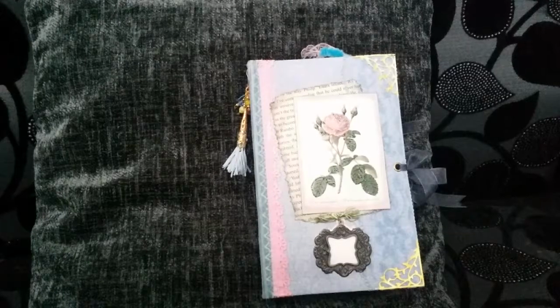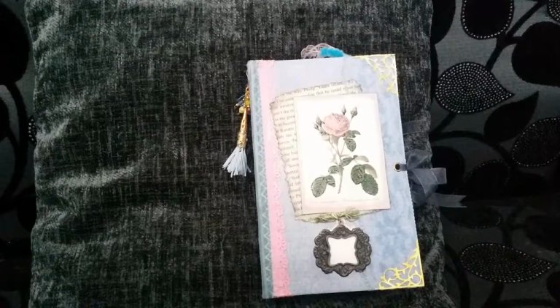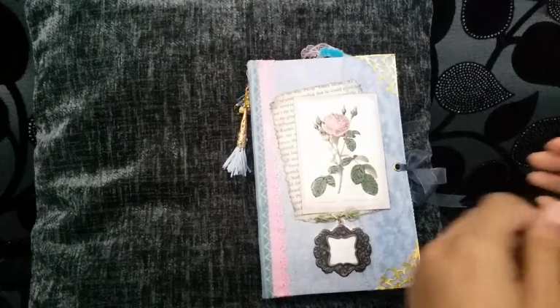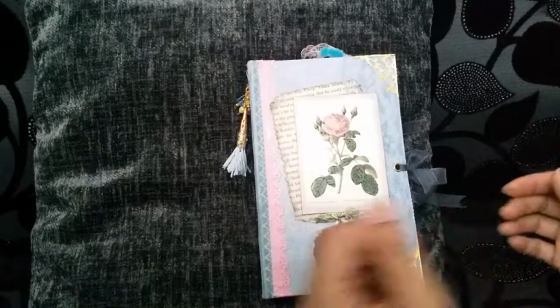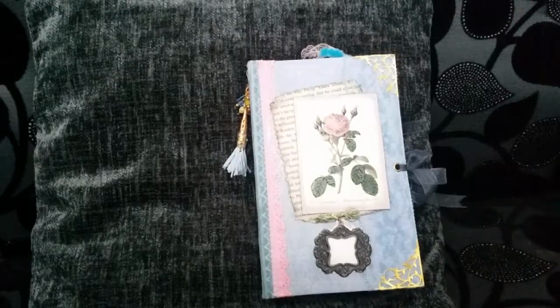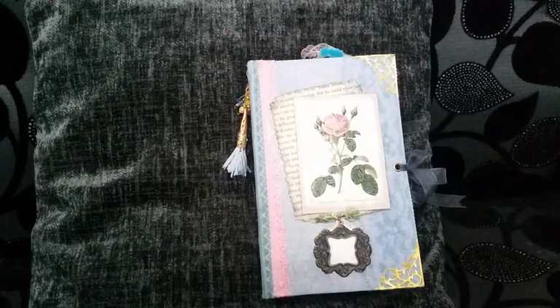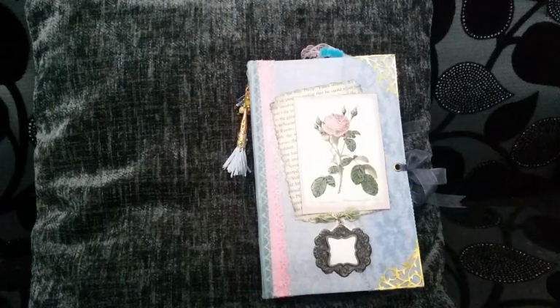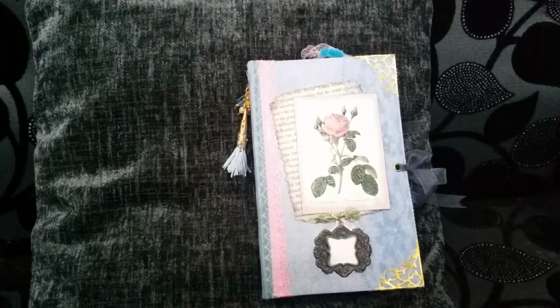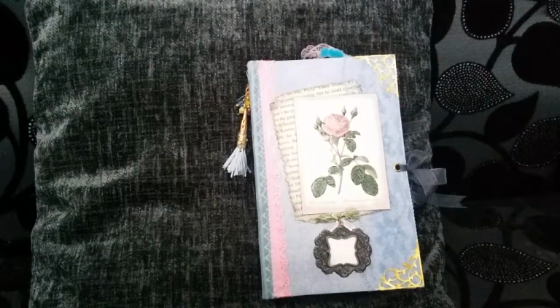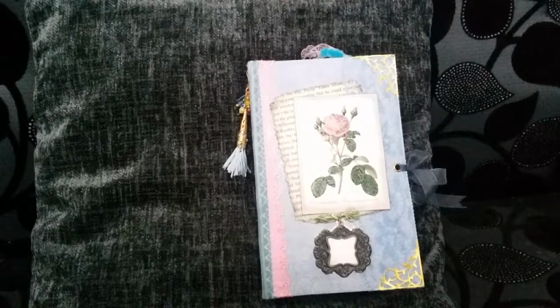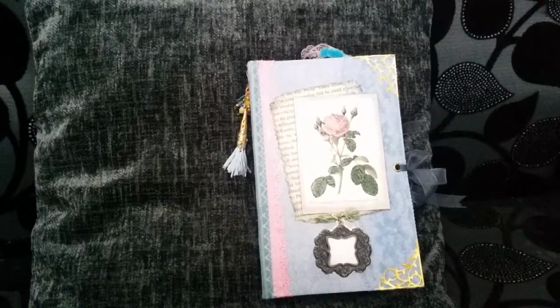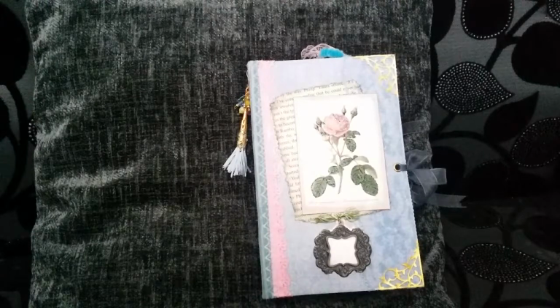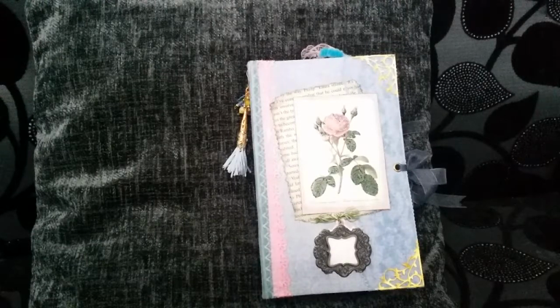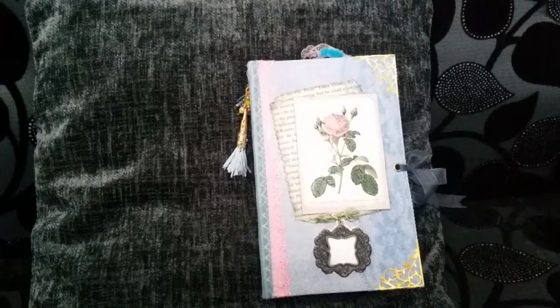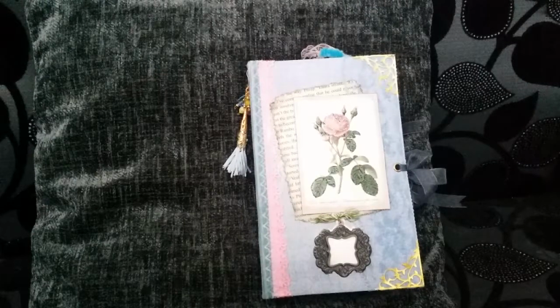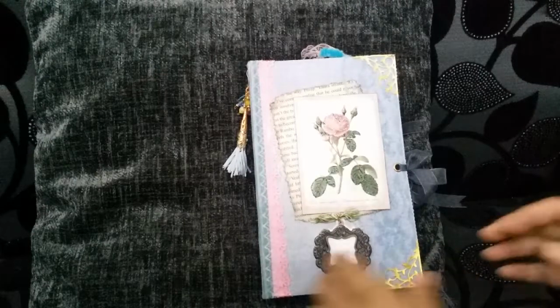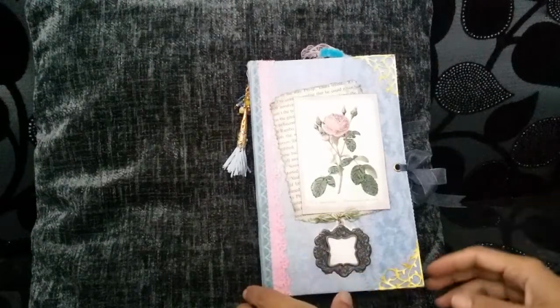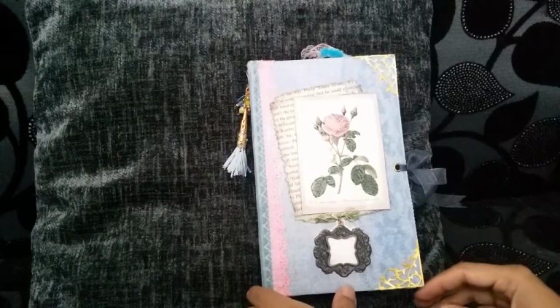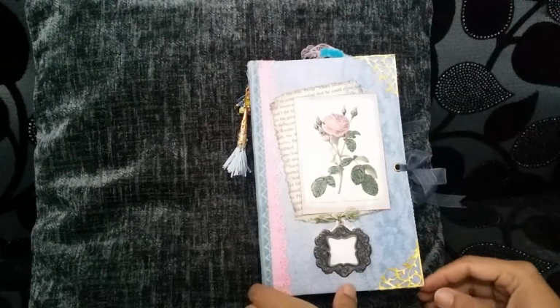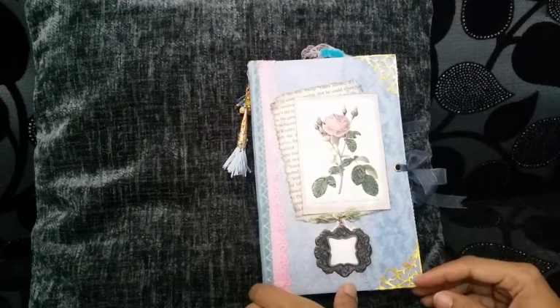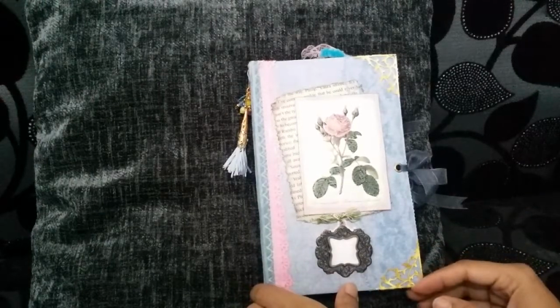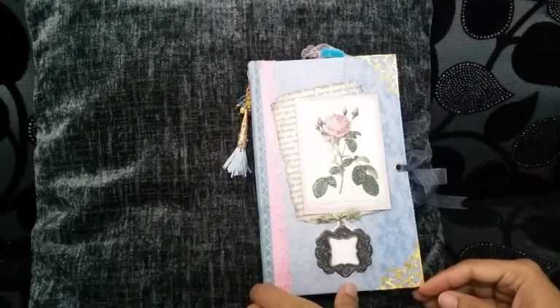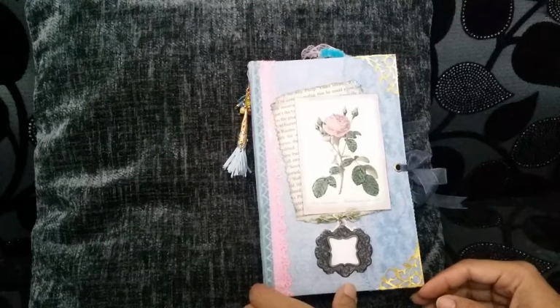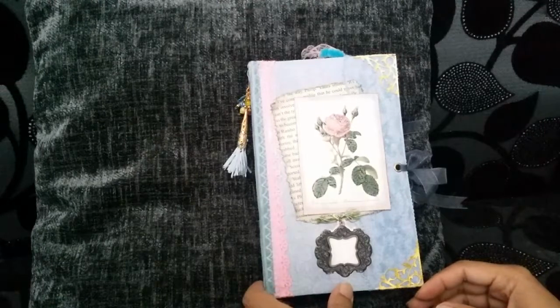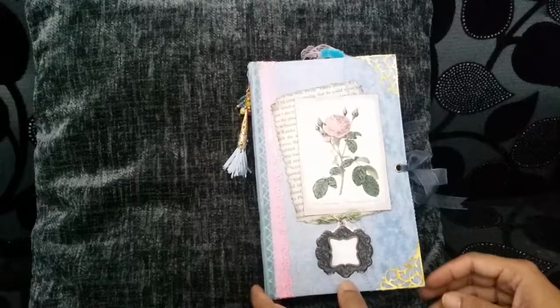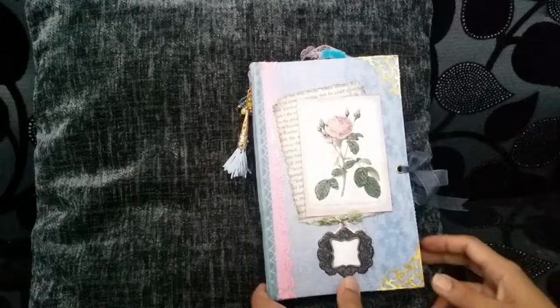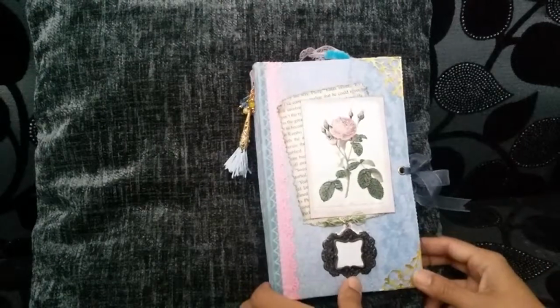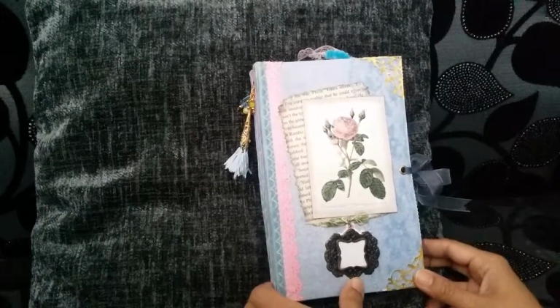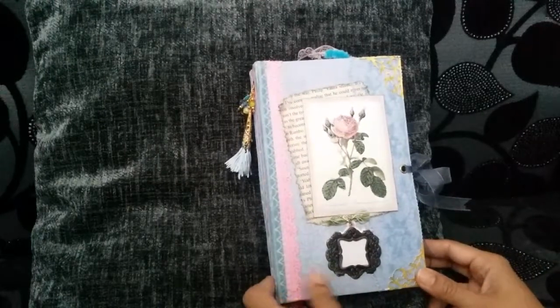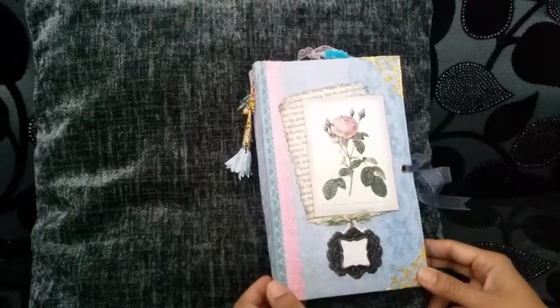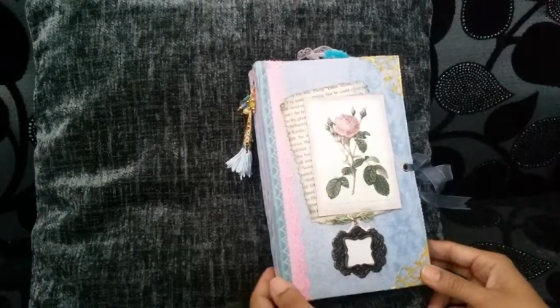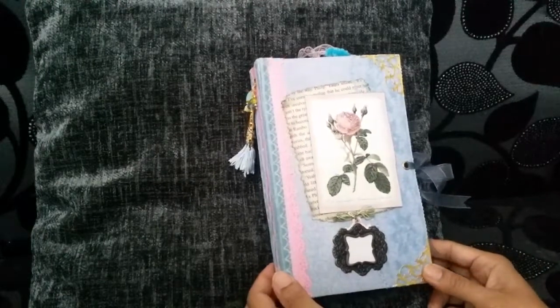Hello and welcome back to another of my YouTube videos. I've created this journal out of a lot of scraps that I had left over, so I hope you enjoy what I've put together to share with you all.